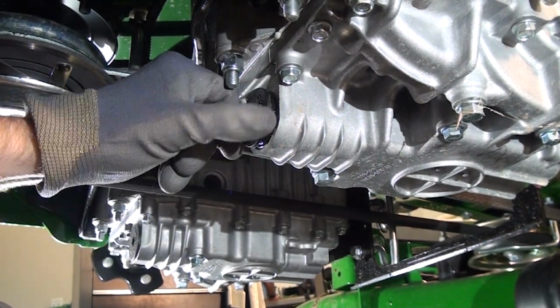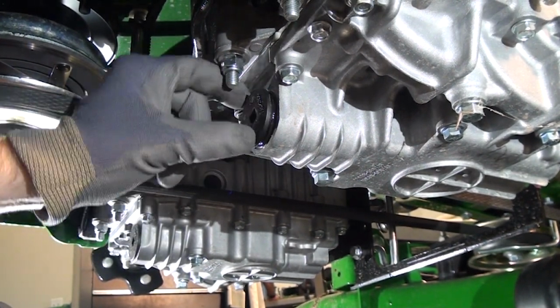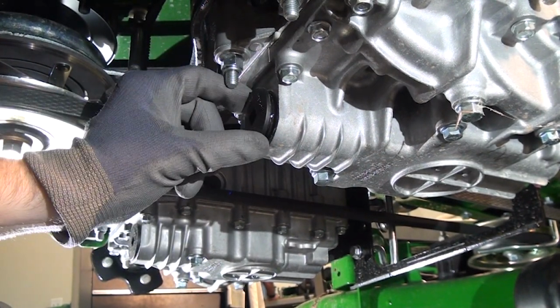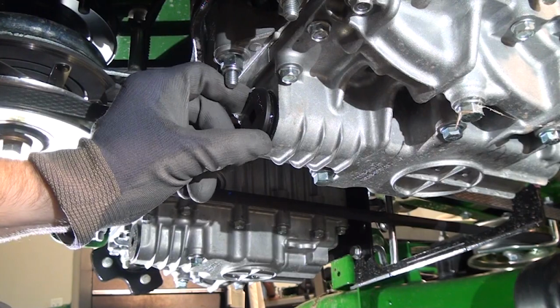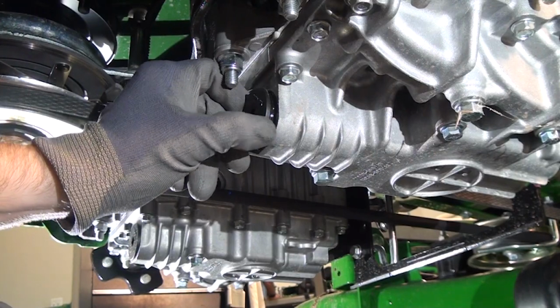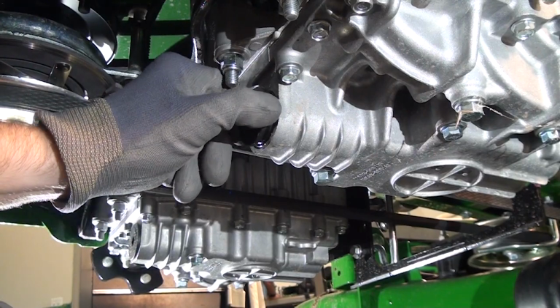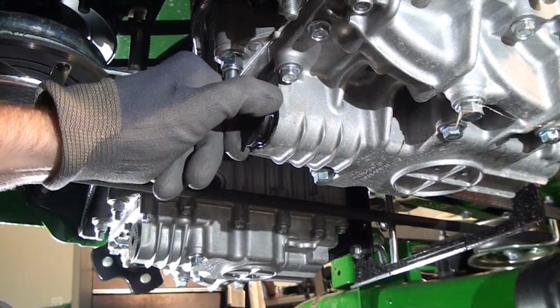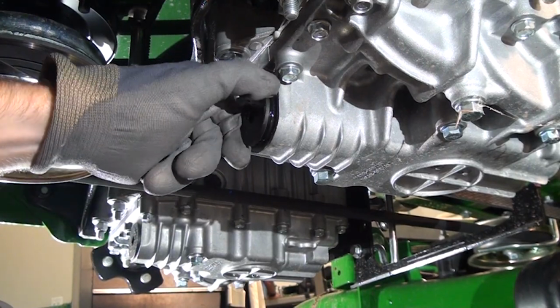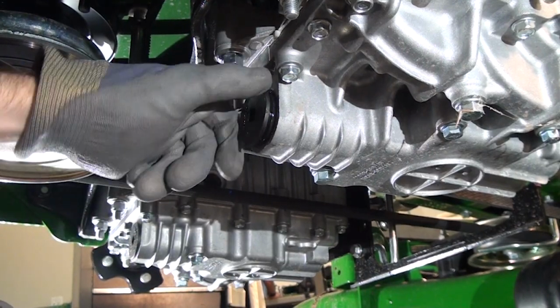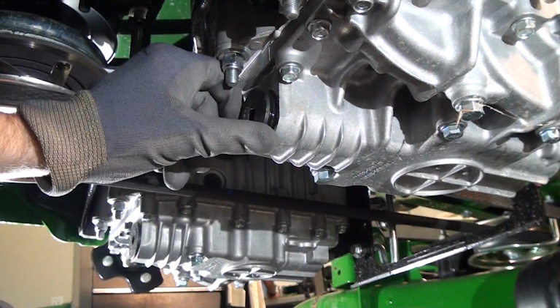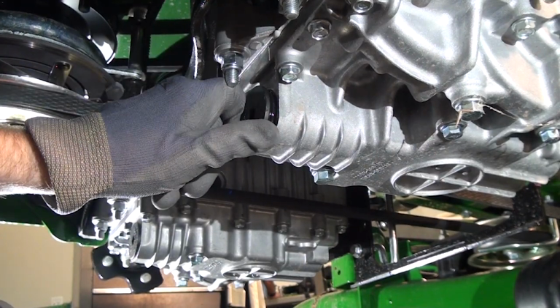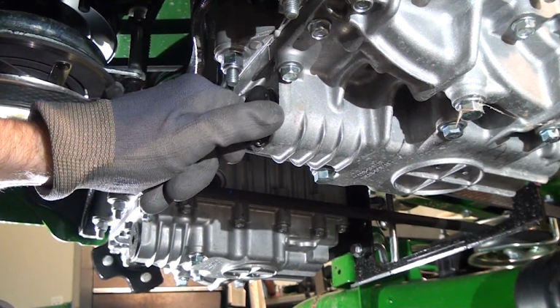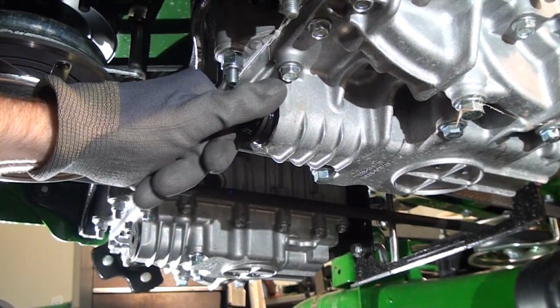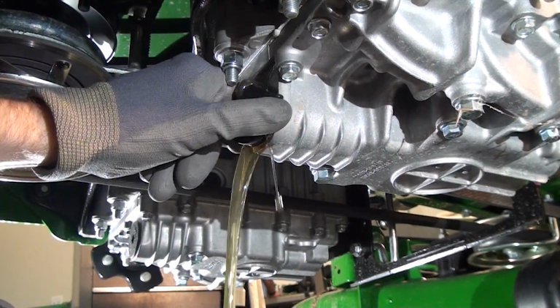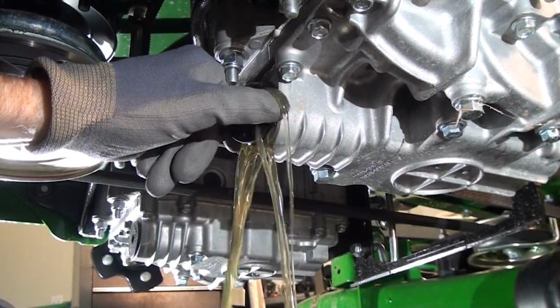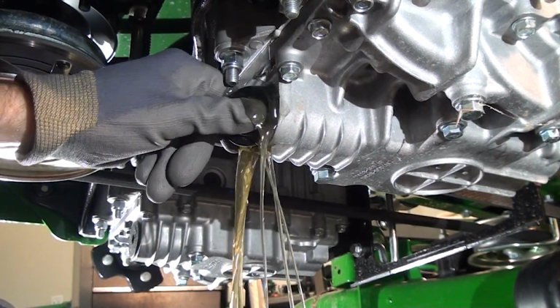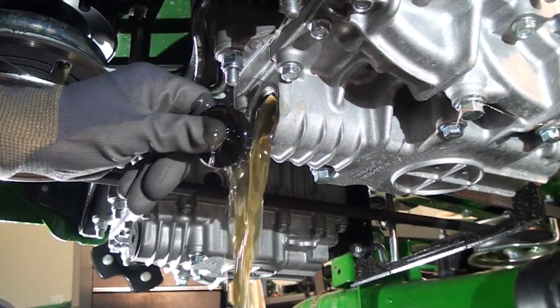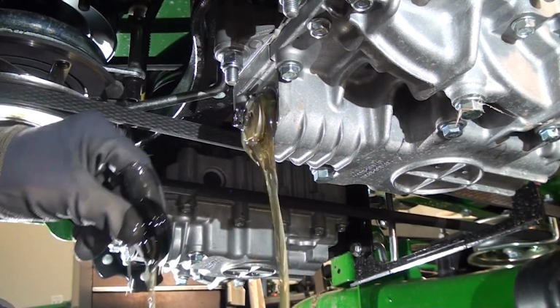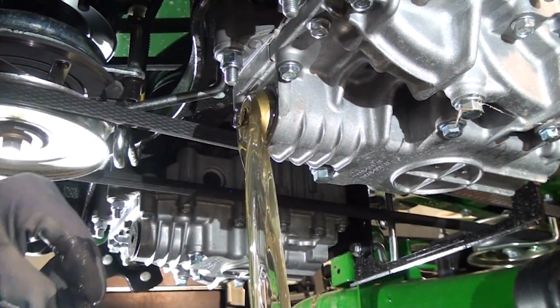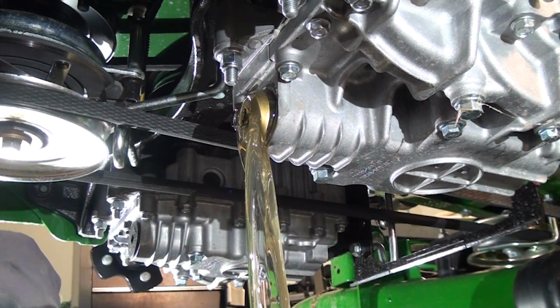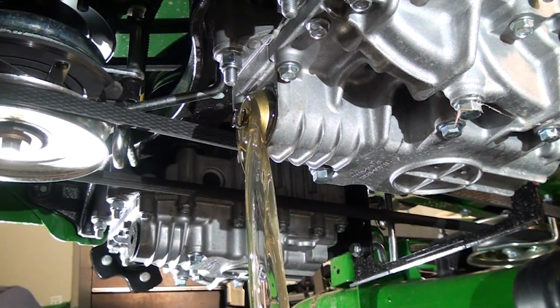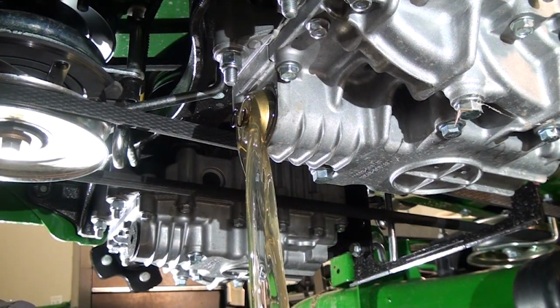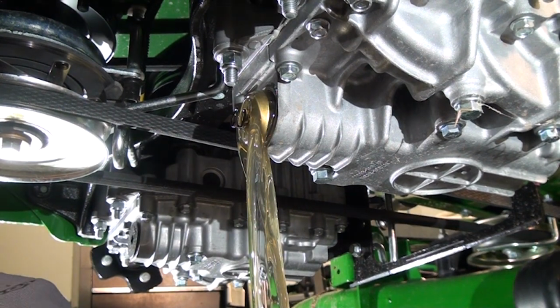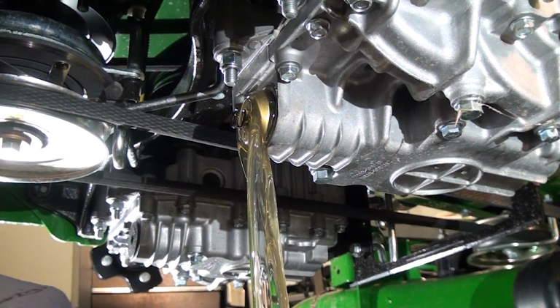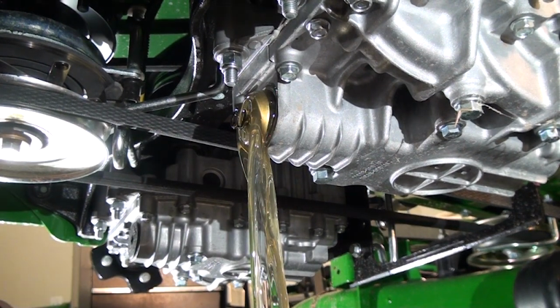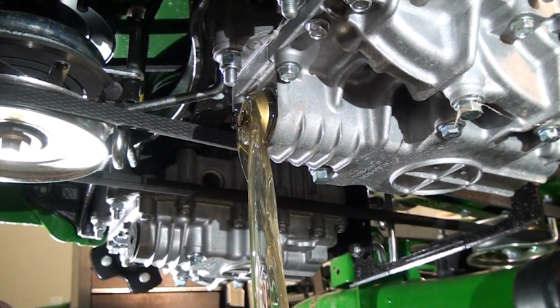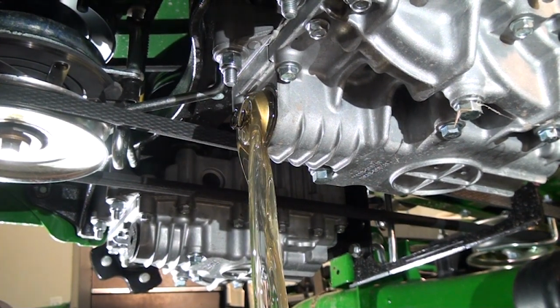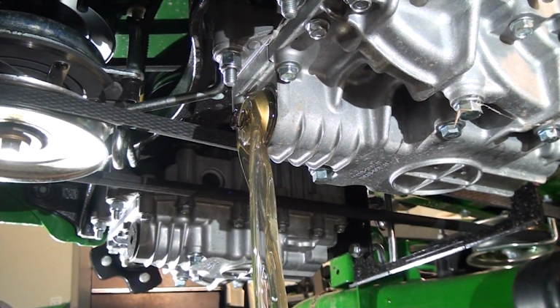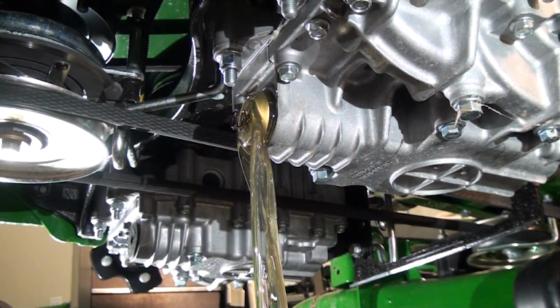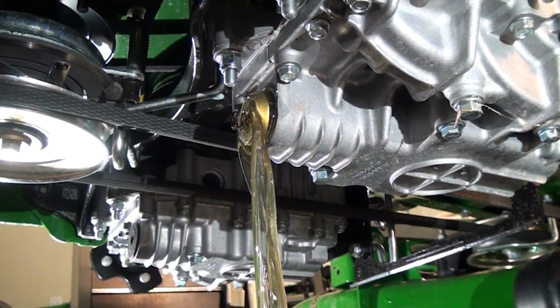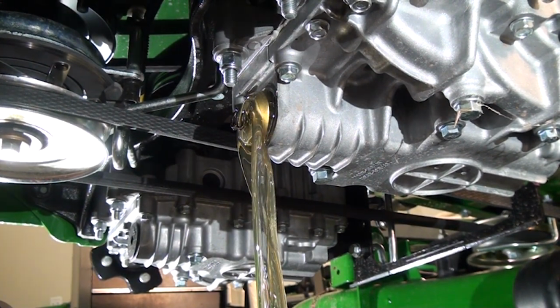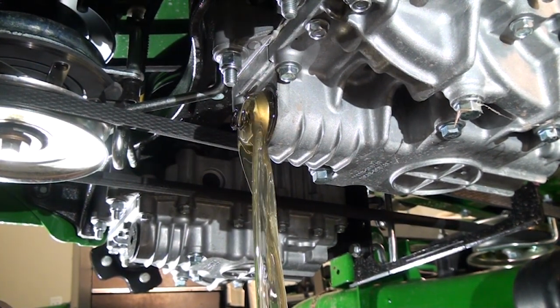Begin by parking the machine safely on a flat surface. Once the machine has cooled, place a drain pan under each transmission, remove the filter cap, and discard the filters.